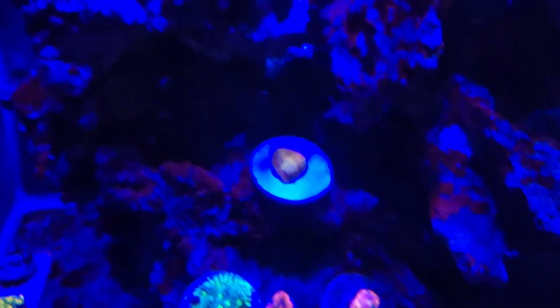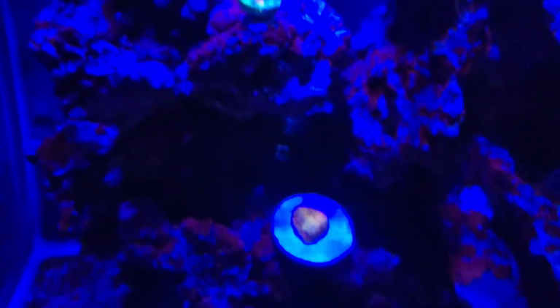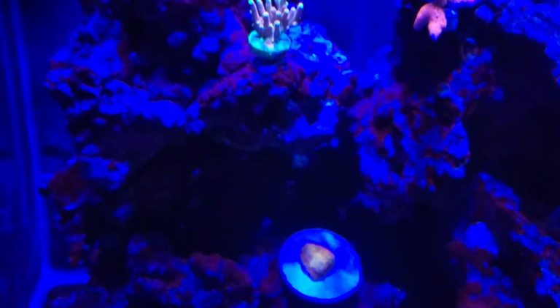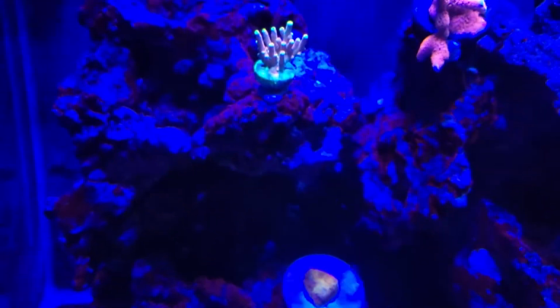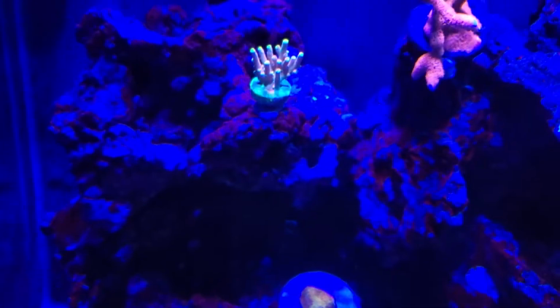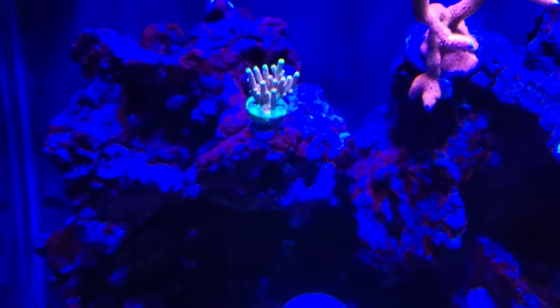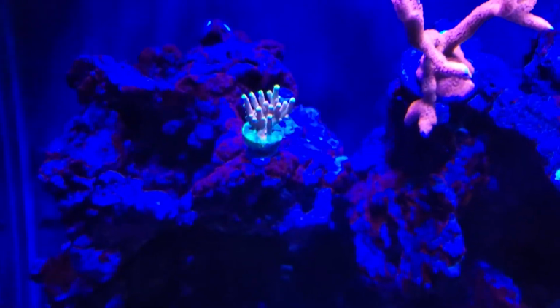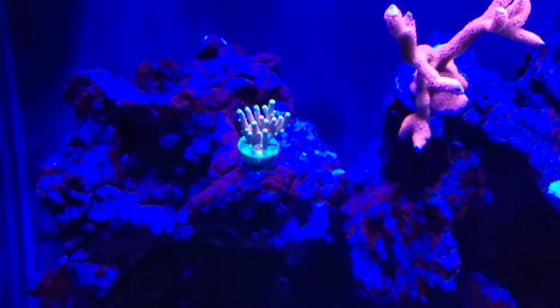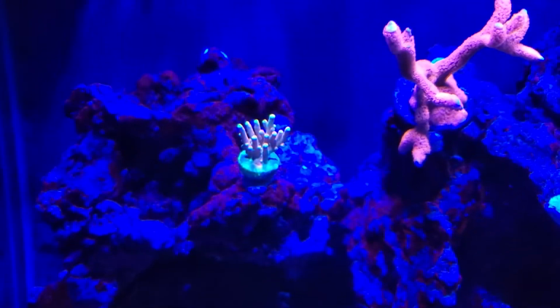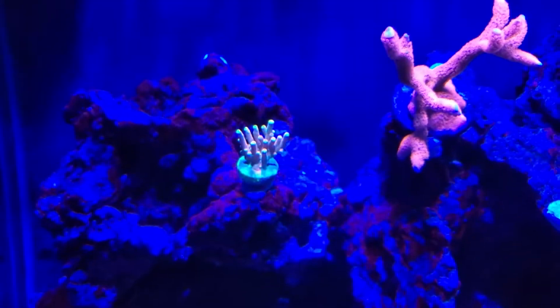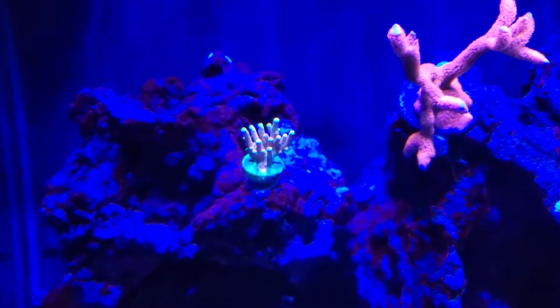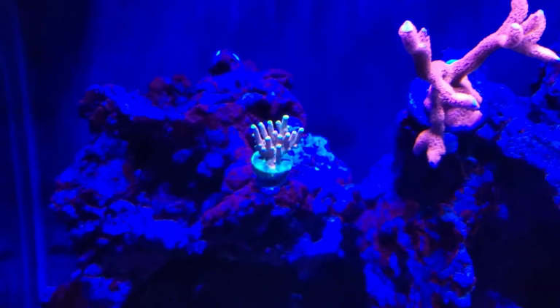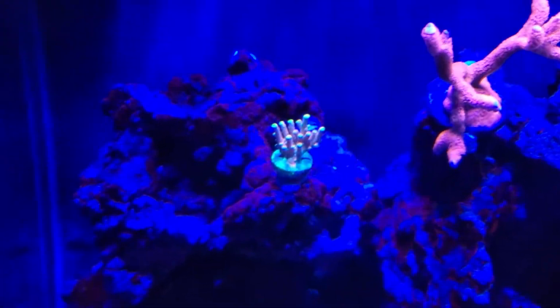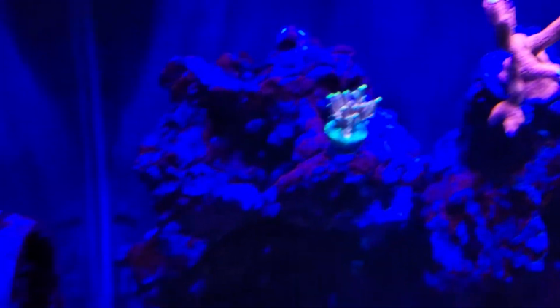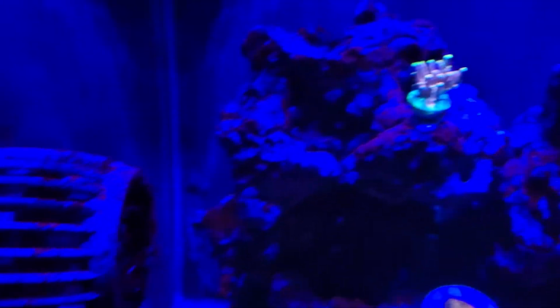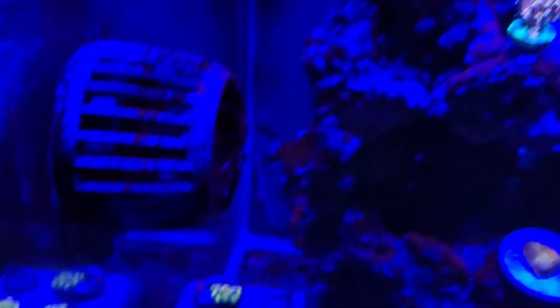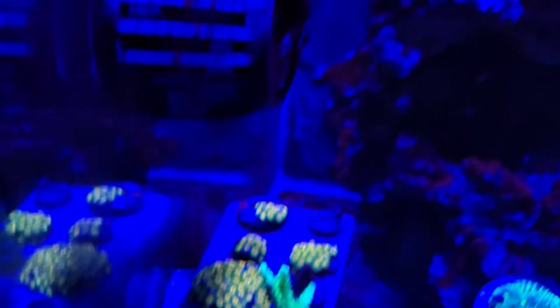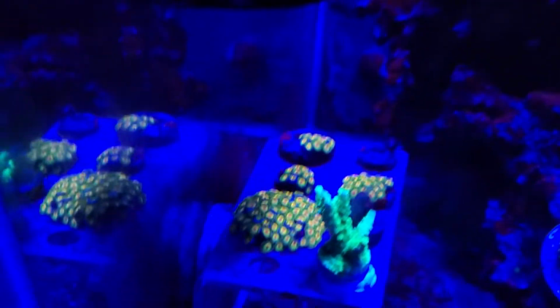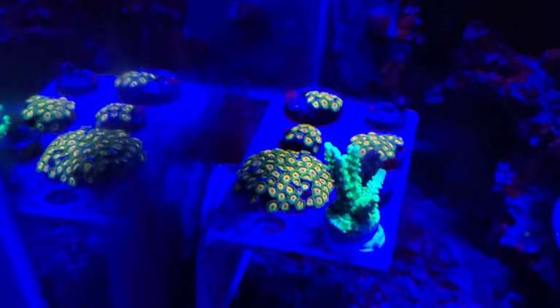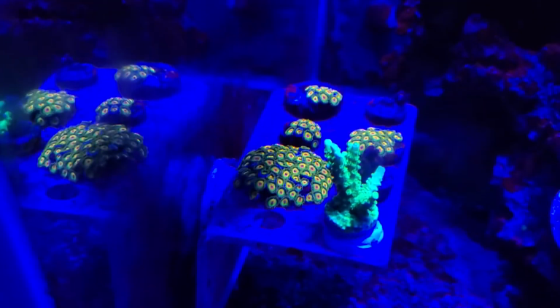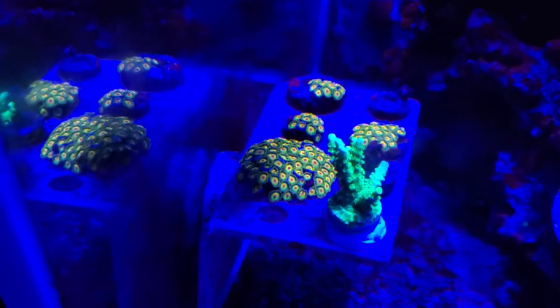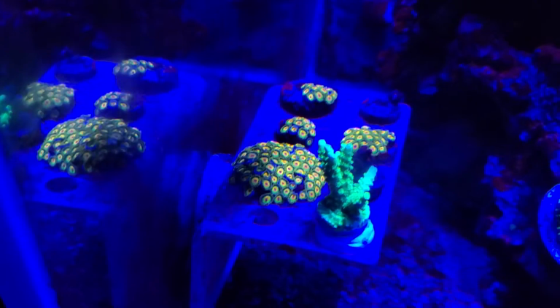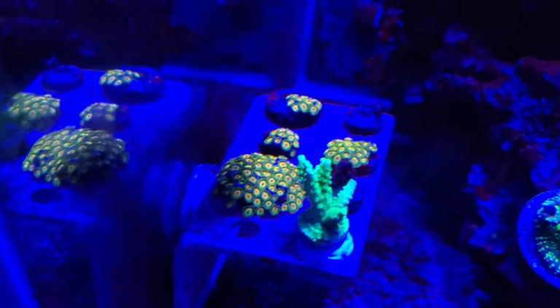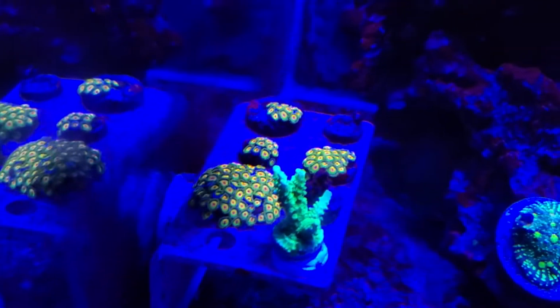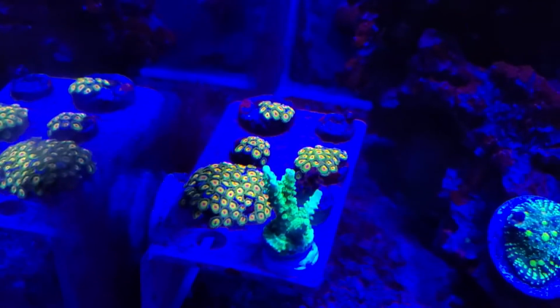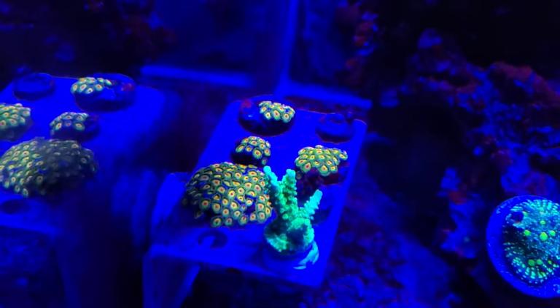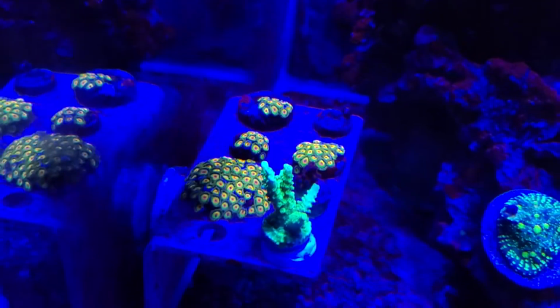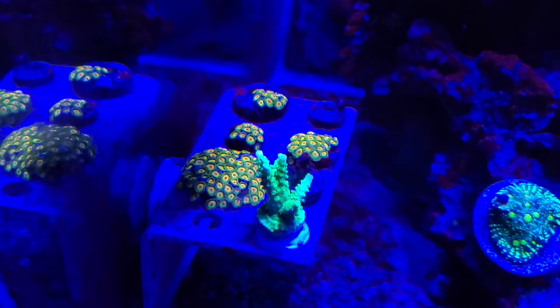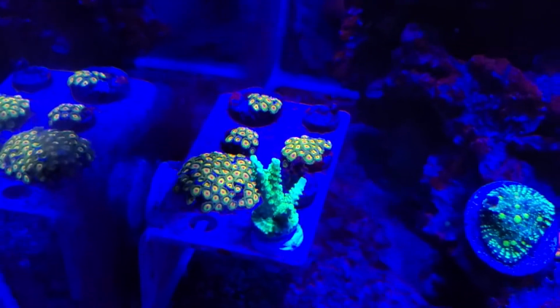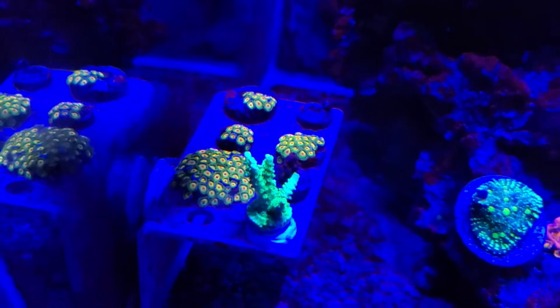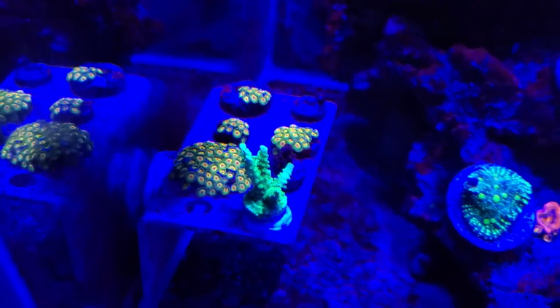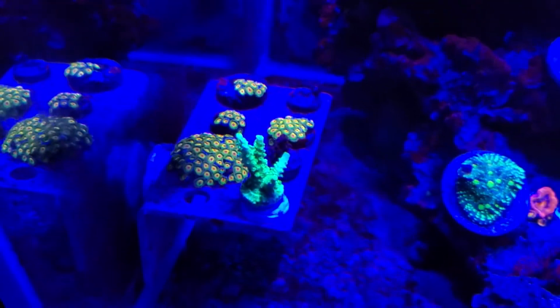Yeah, so this is my little coral collection. Got a bunch of rostrum corals over there, you know.